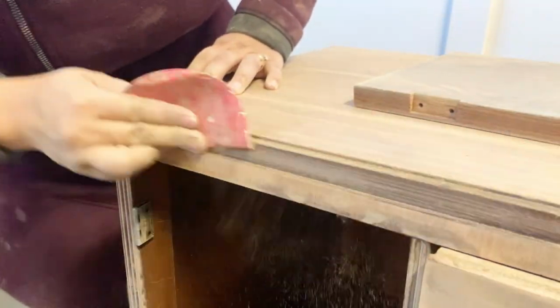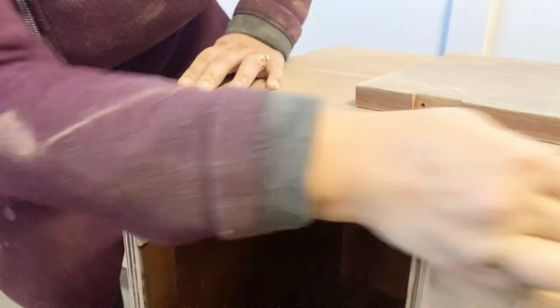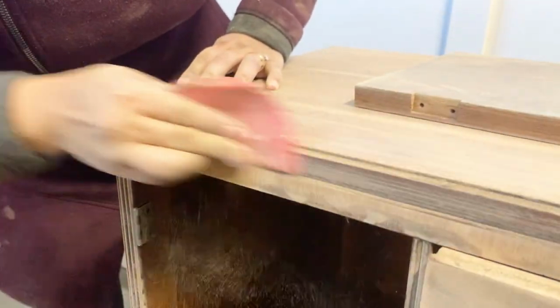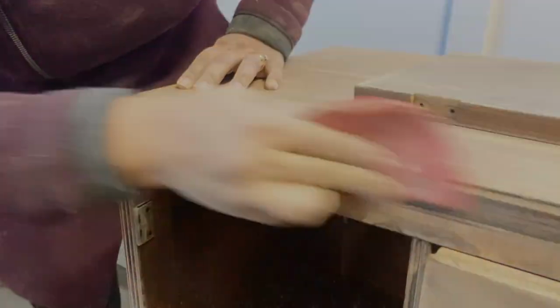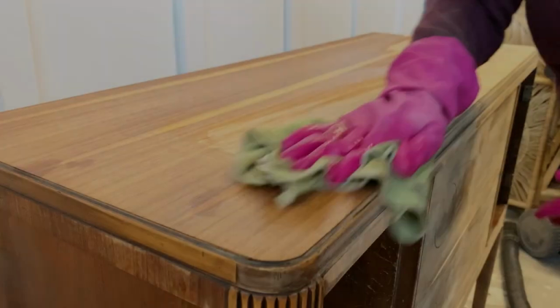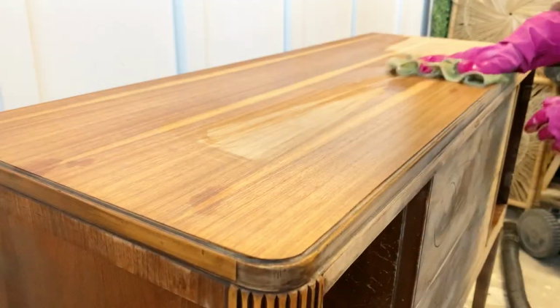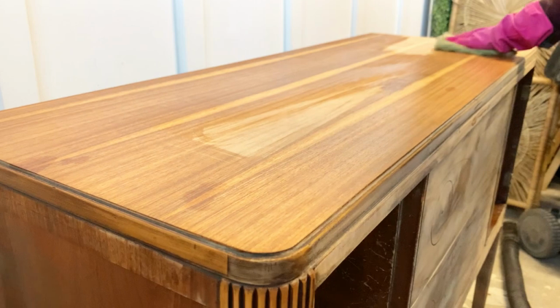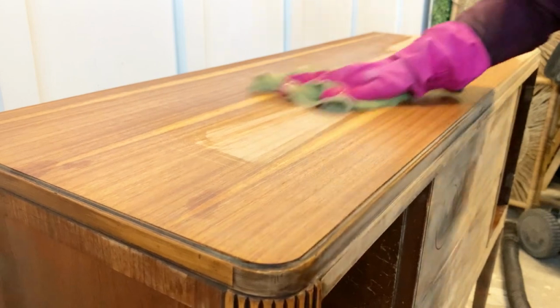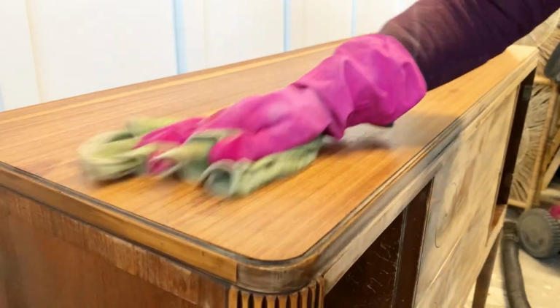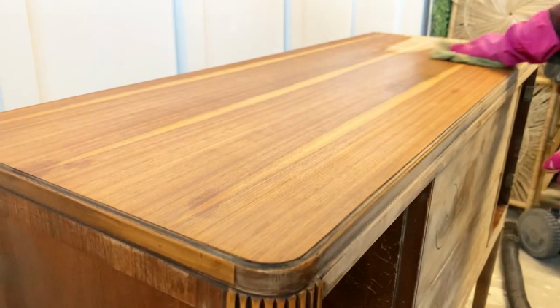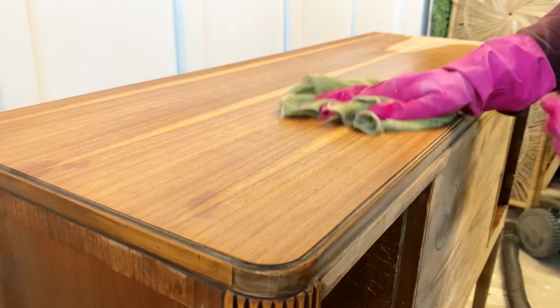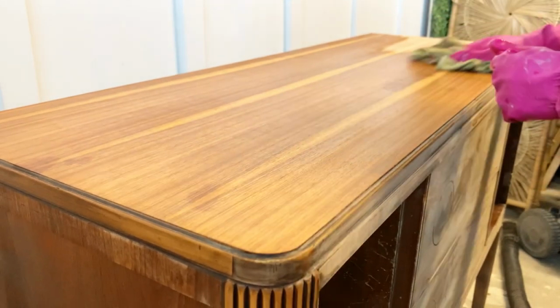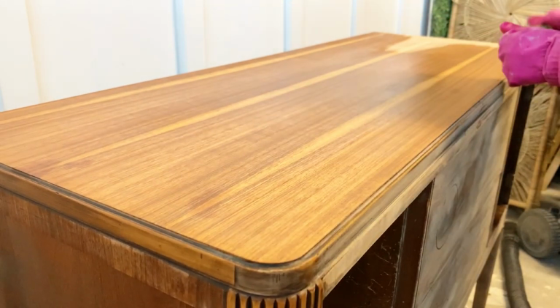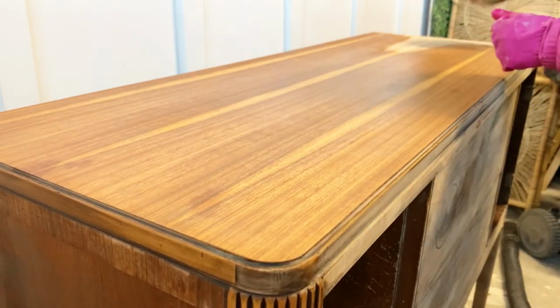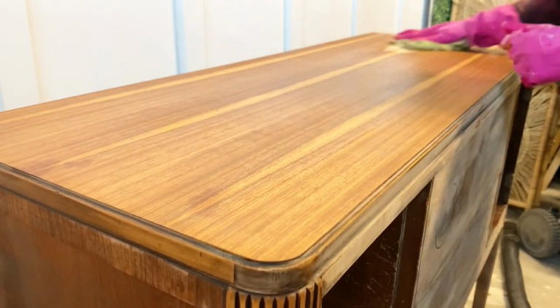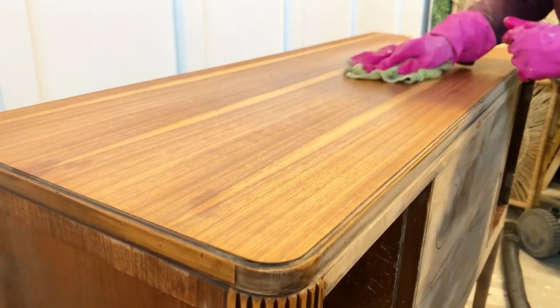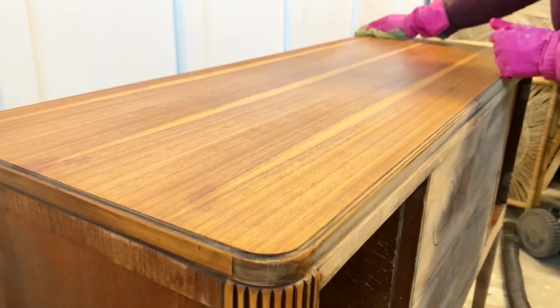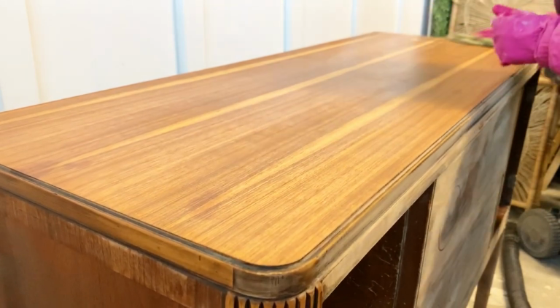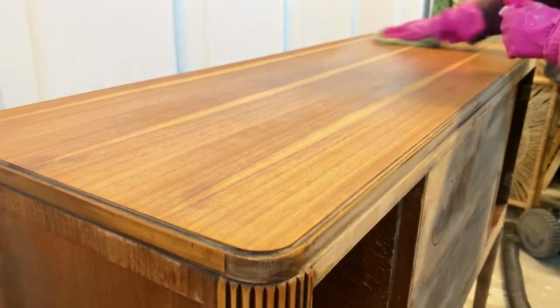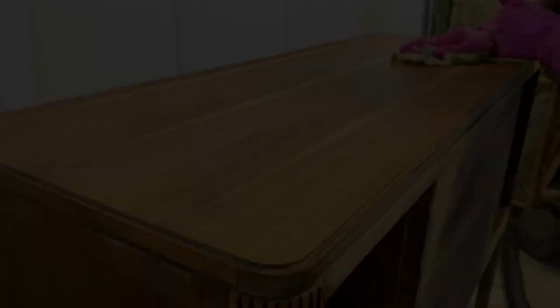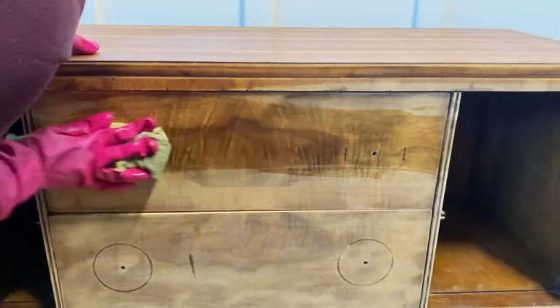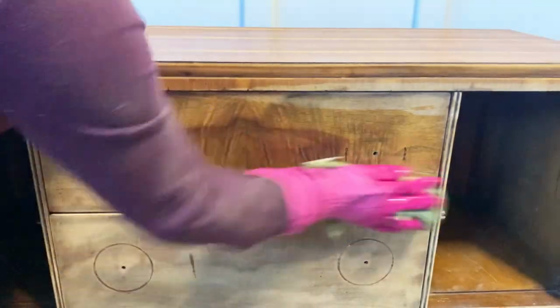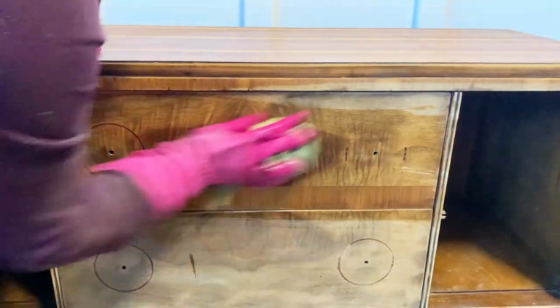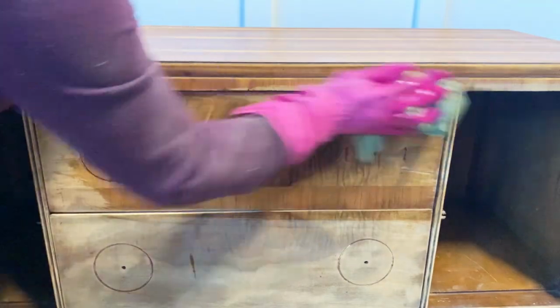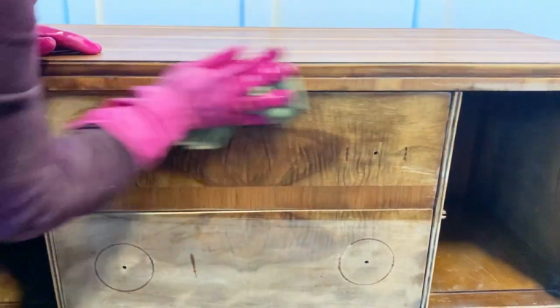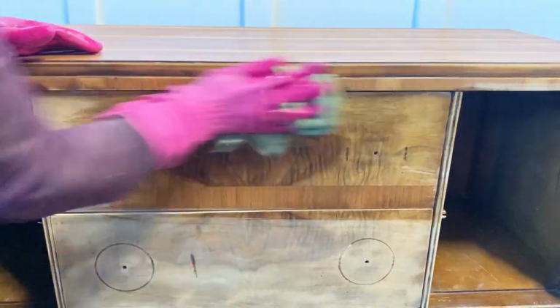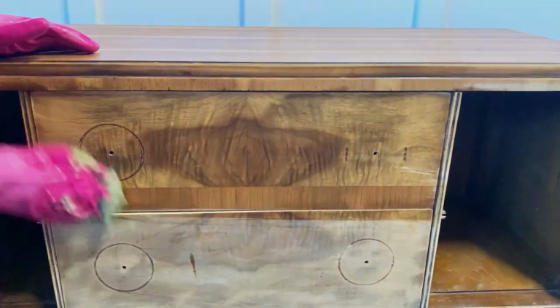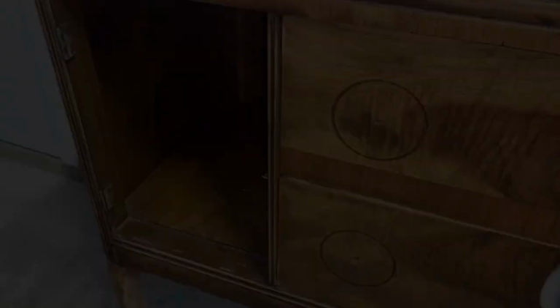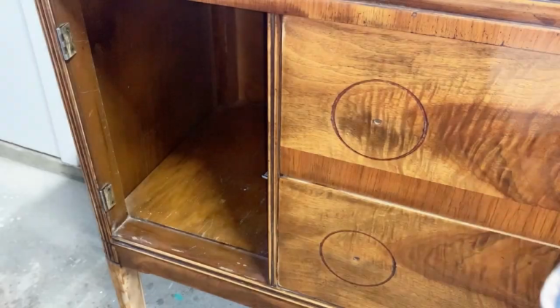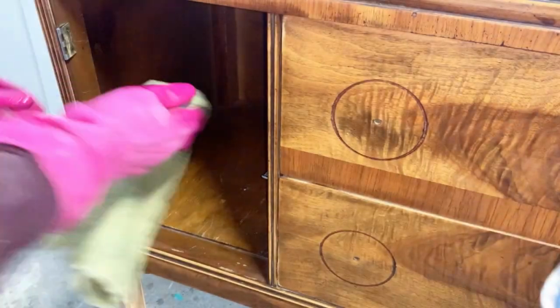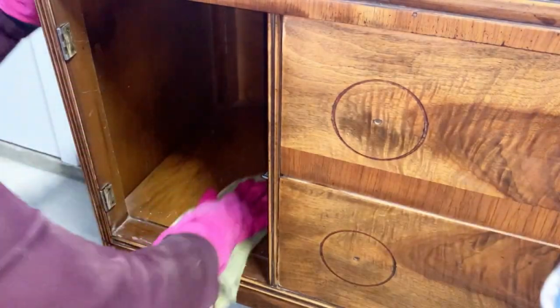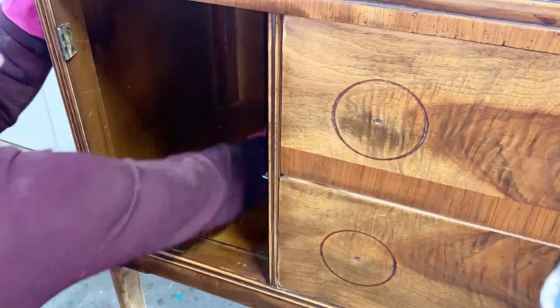As you may already know, any sanding creates a bunch of dust, which means that I need to wipe my piece down clean. And this time I'm using a TSP substitute.